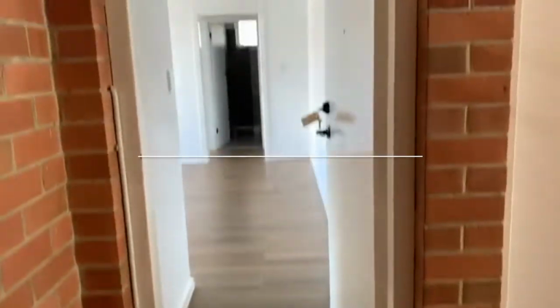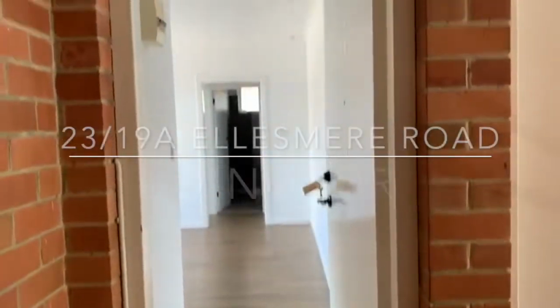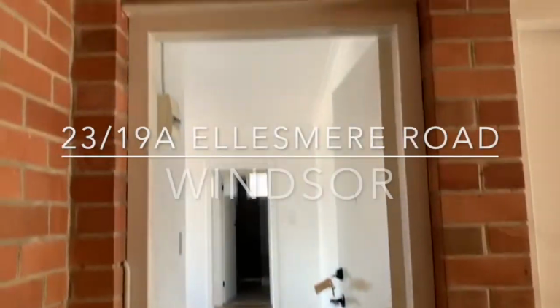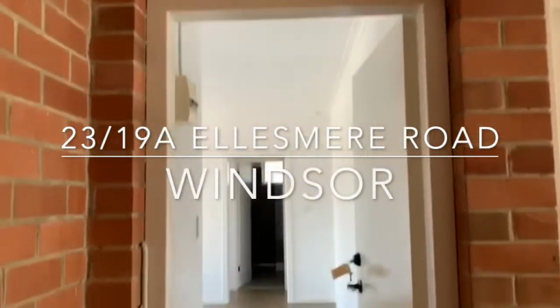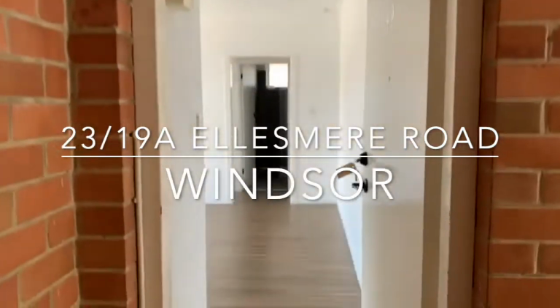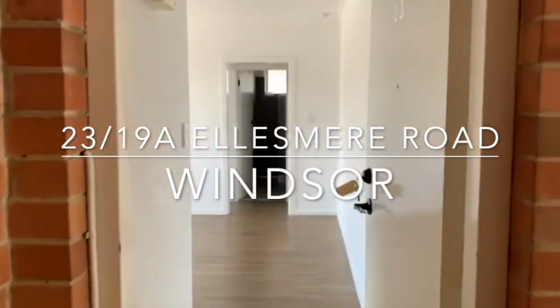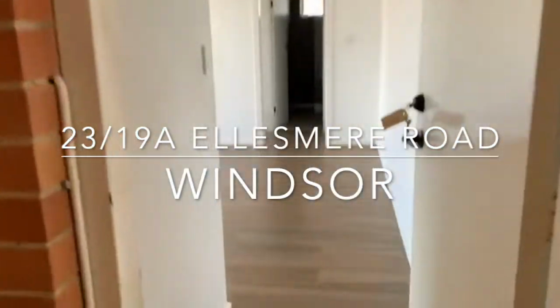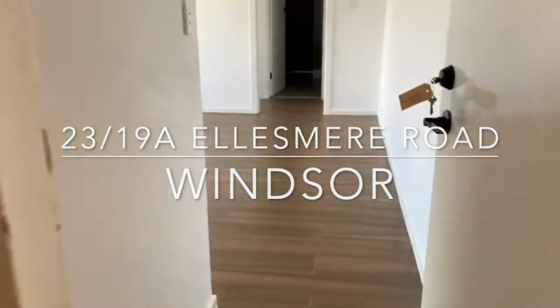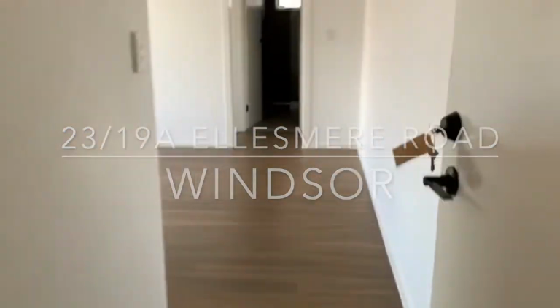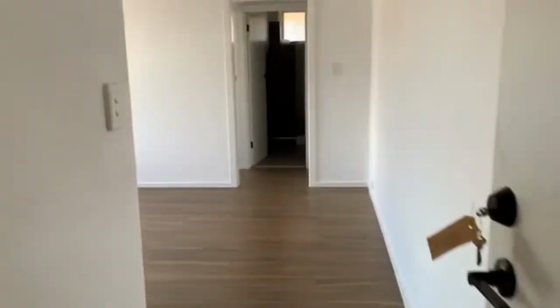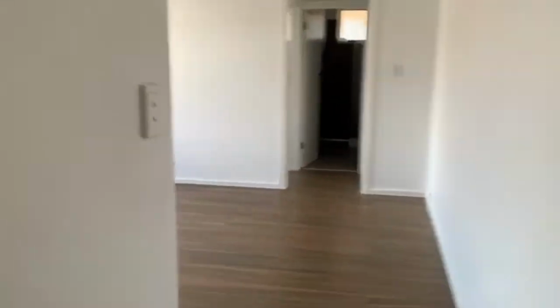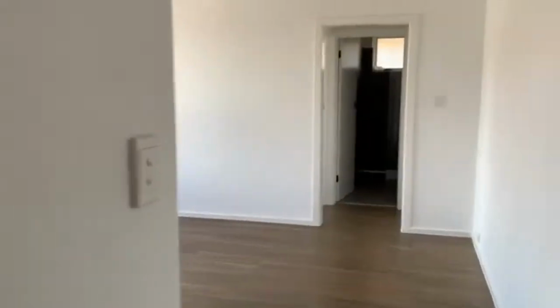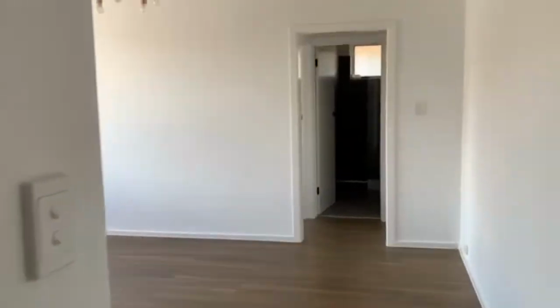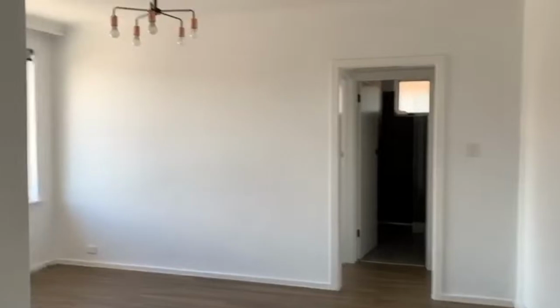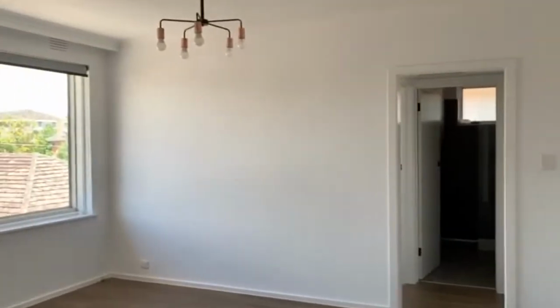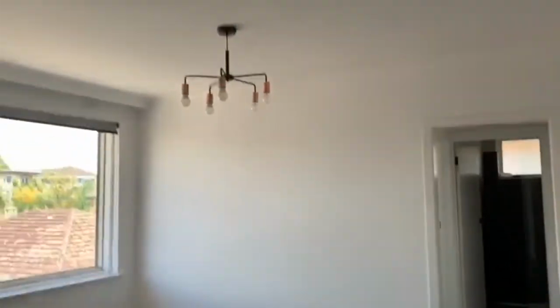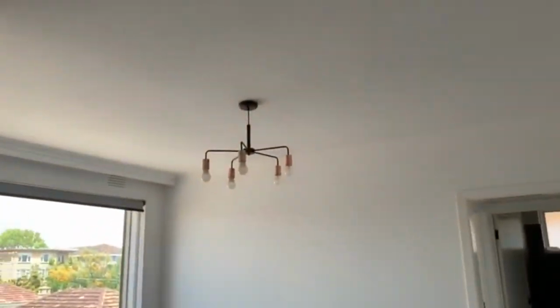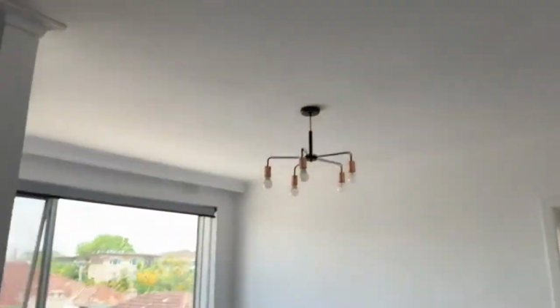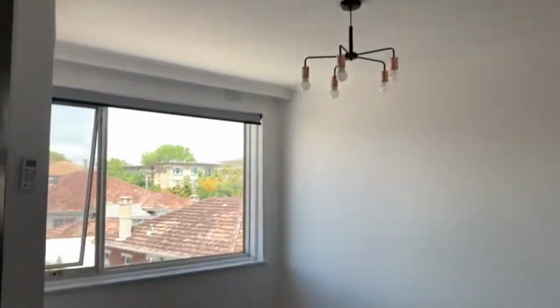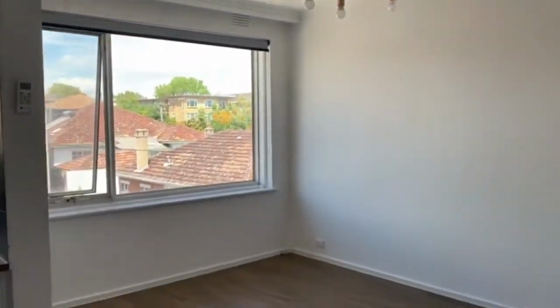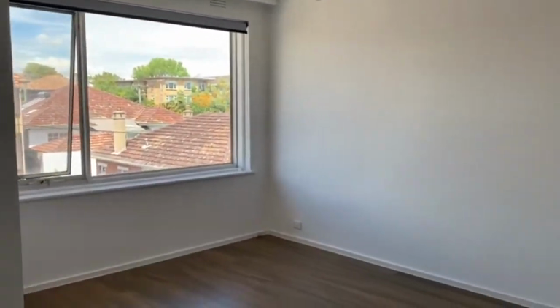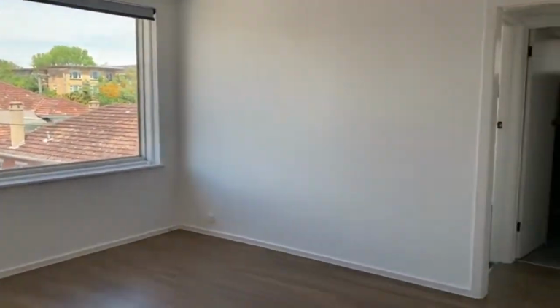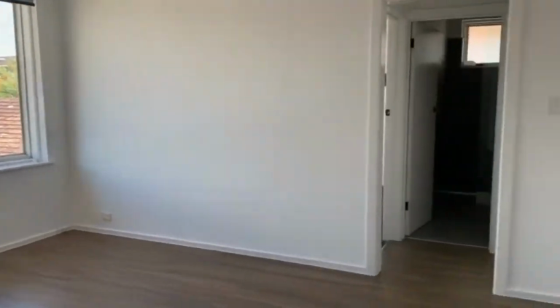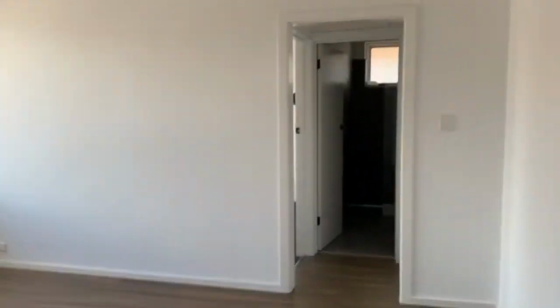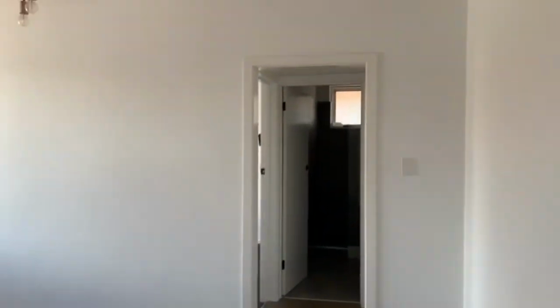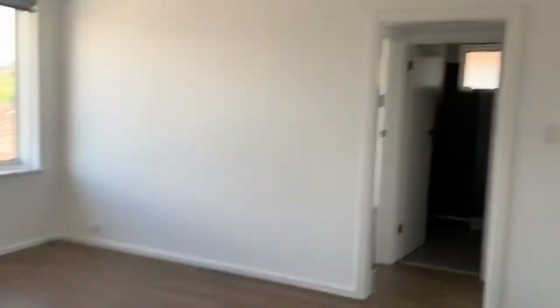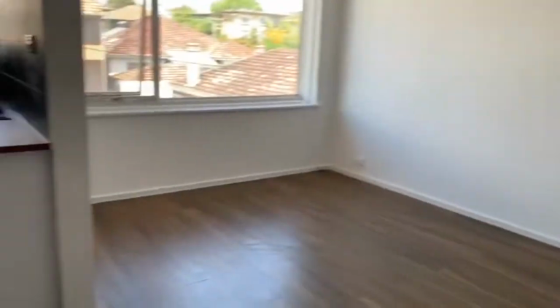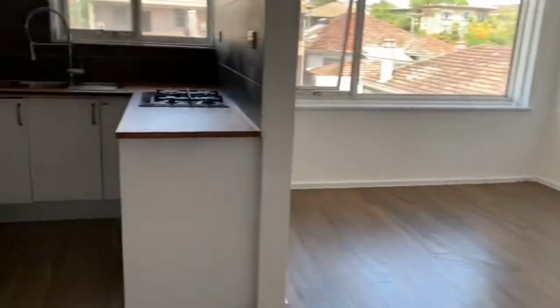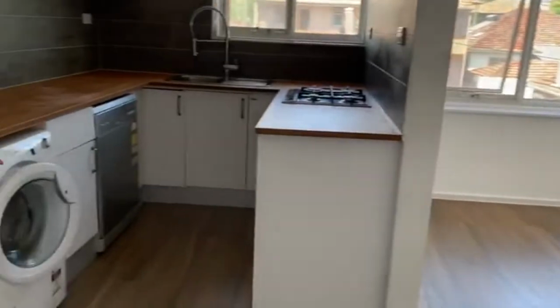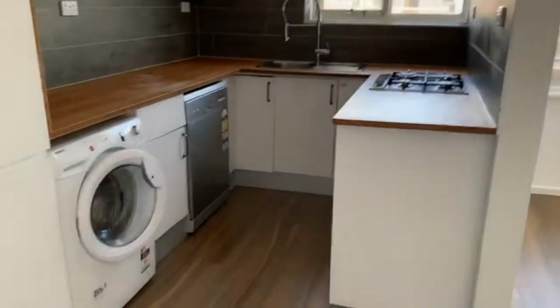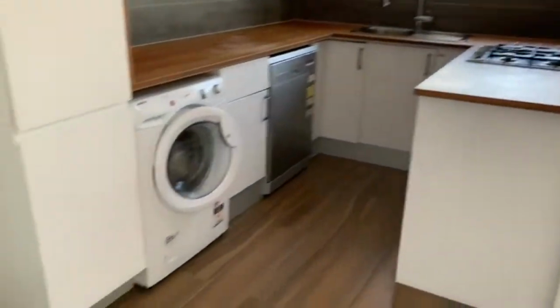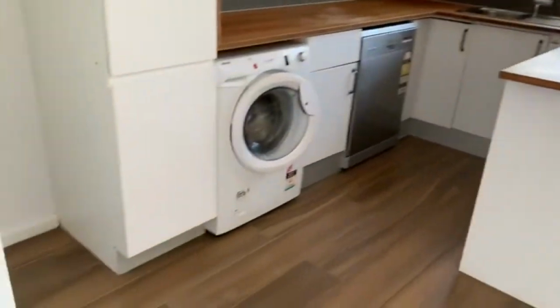Welcome to 23 of 19A Ellesmere Road in Windsor. Today we're featuring a one bedroom, one bathroom apartment. We start off here in the bright lounge room that includes a split system air conditioner.